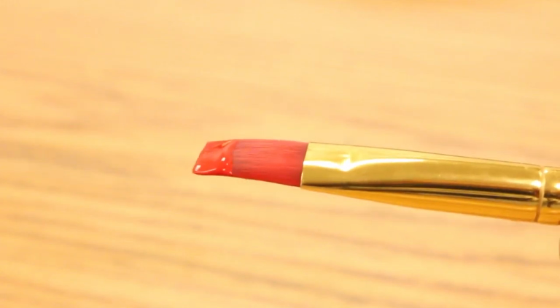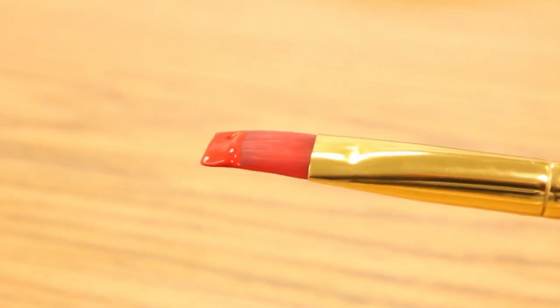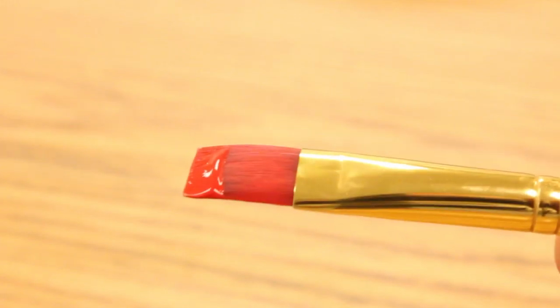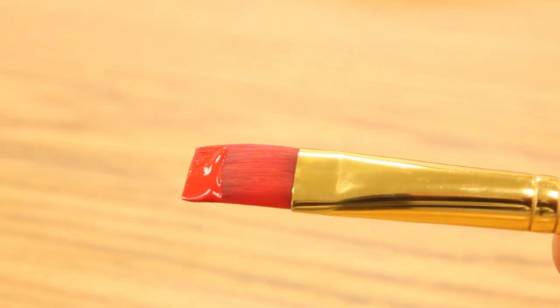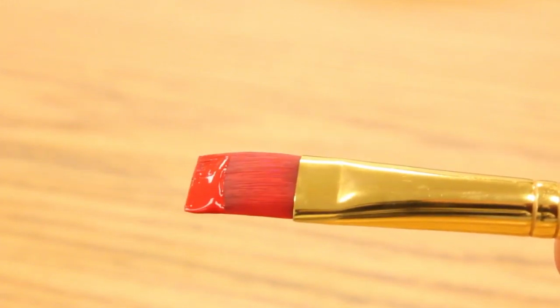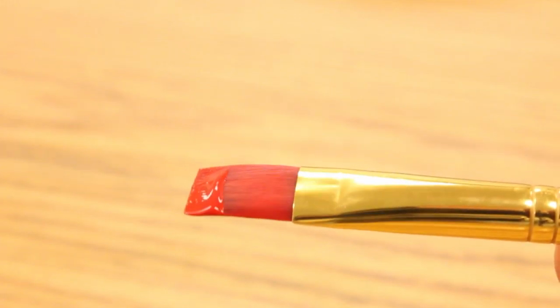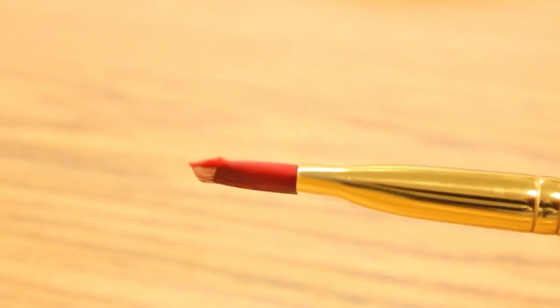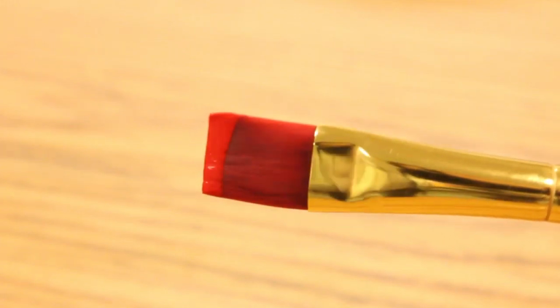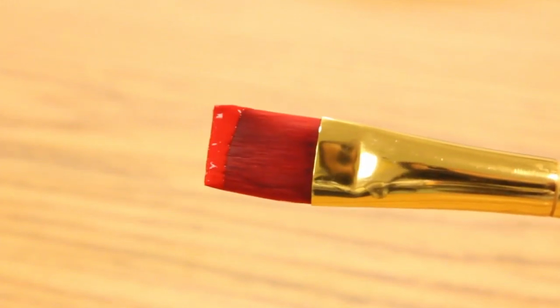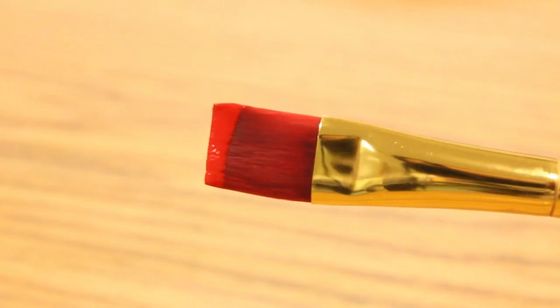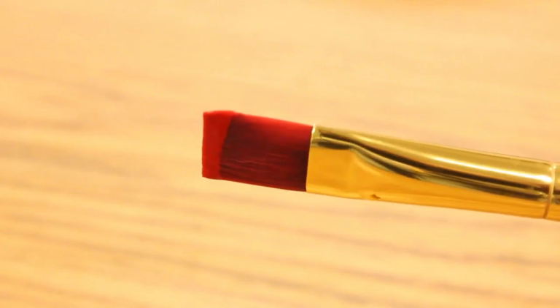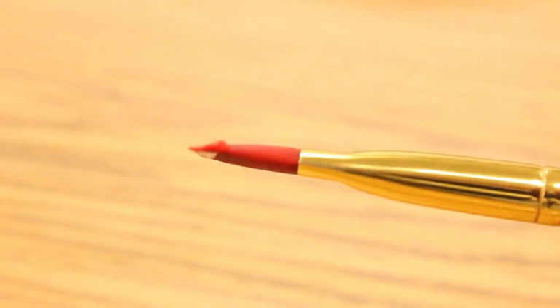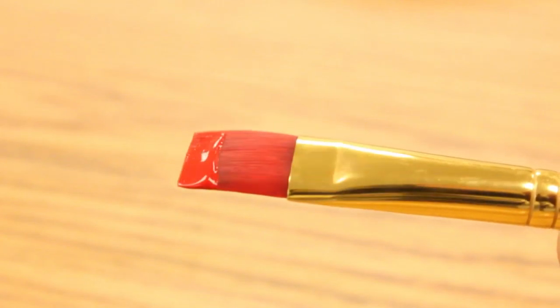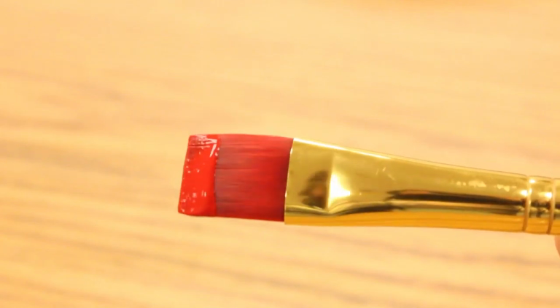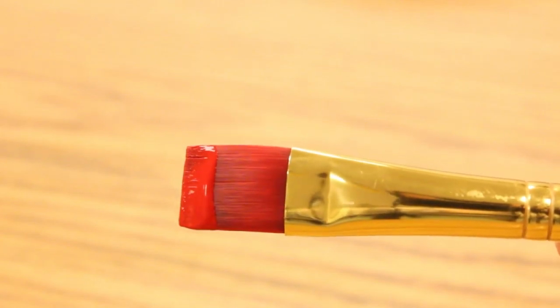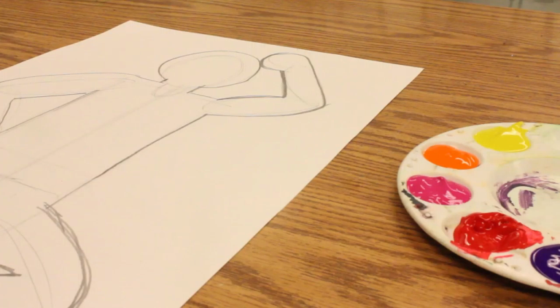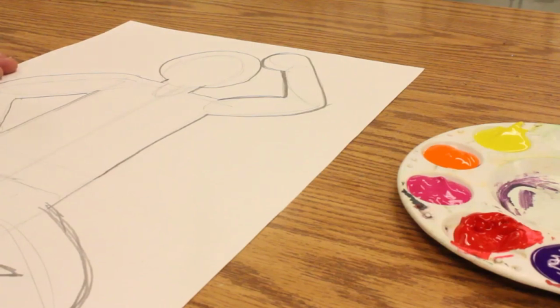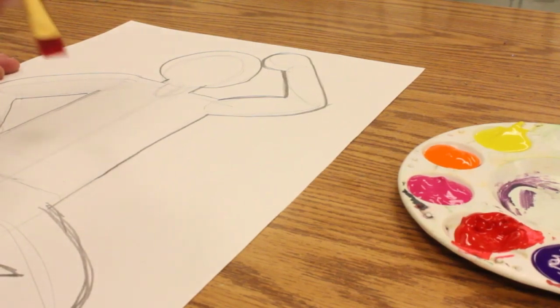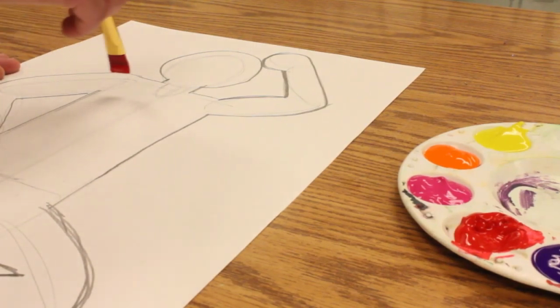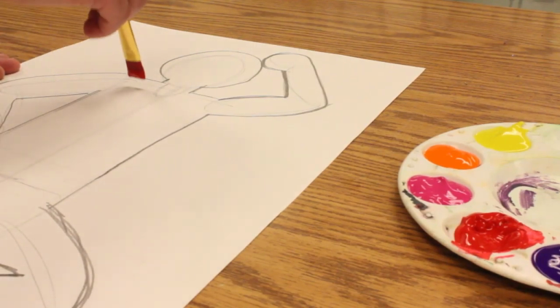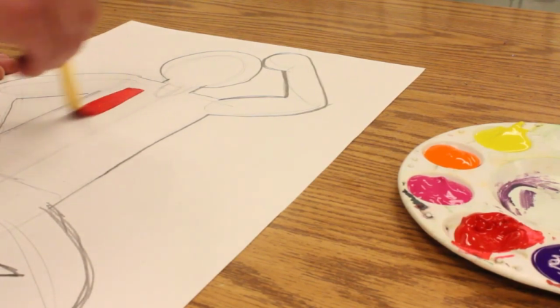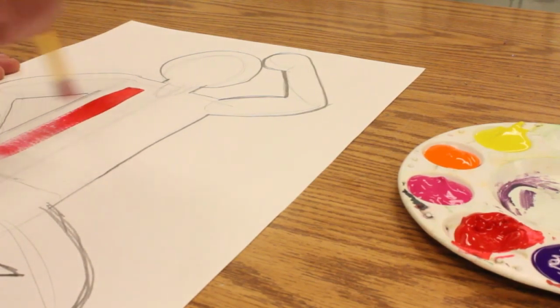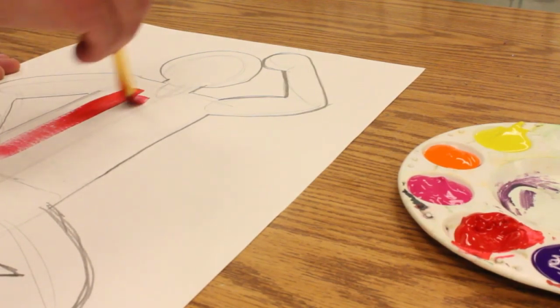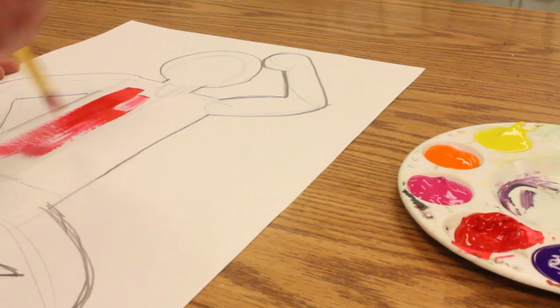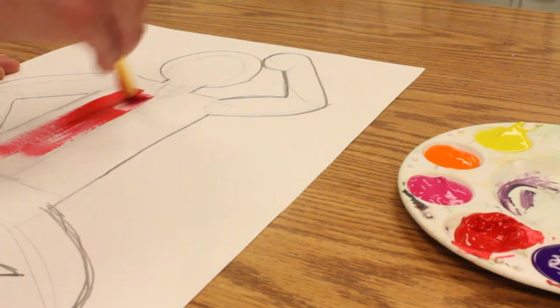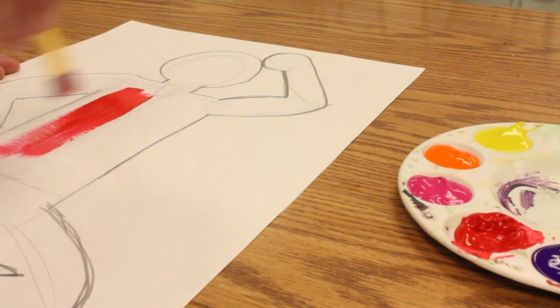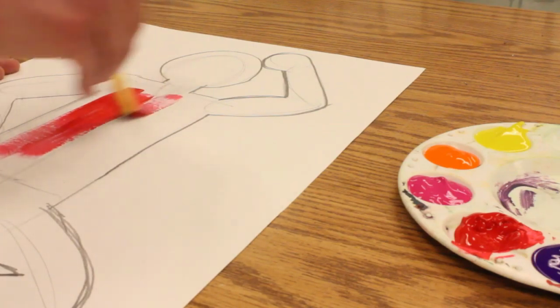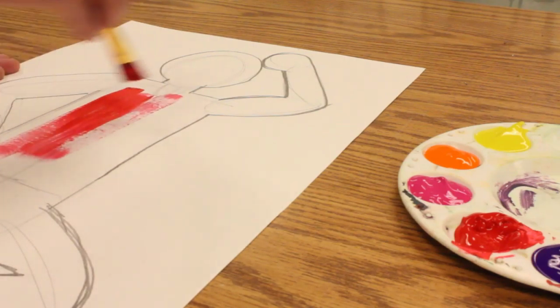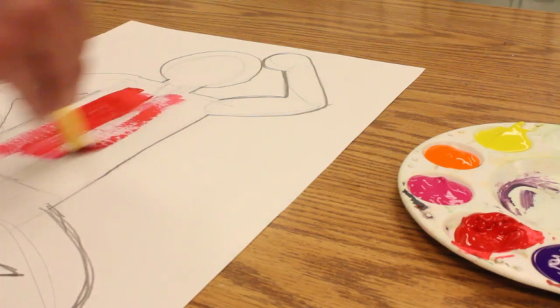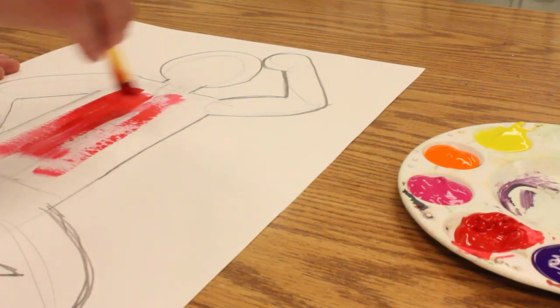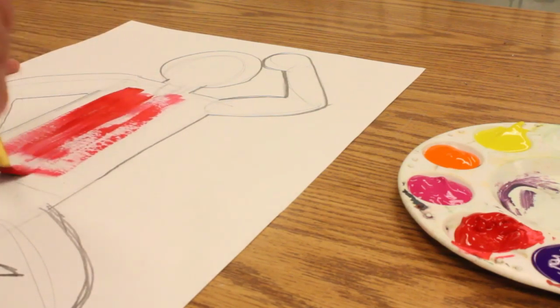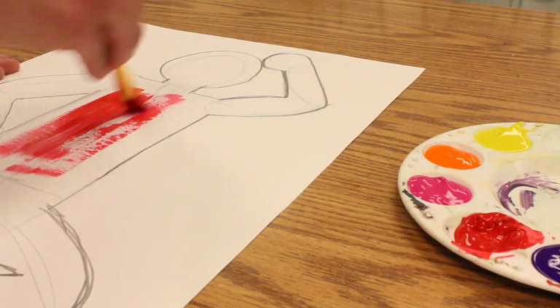It's not a round brush, which is more like a pencil point. So this flat brush is good for covering large areas, and I'm just going to go ahead and start making large brush strokes.